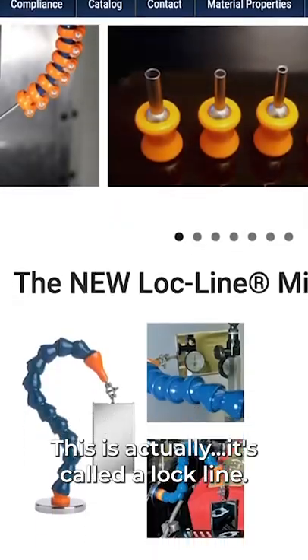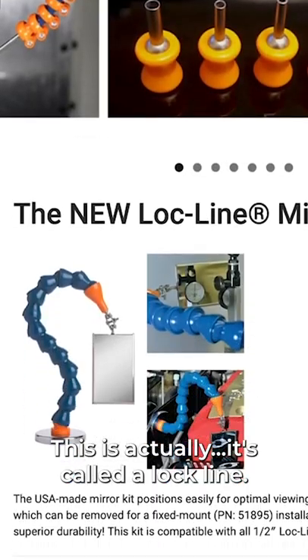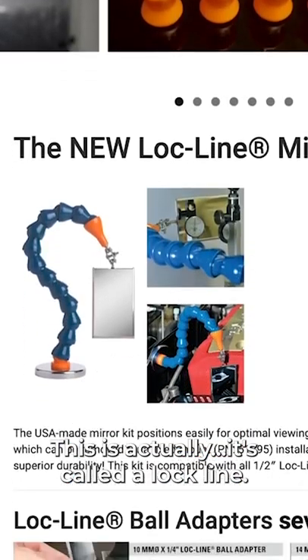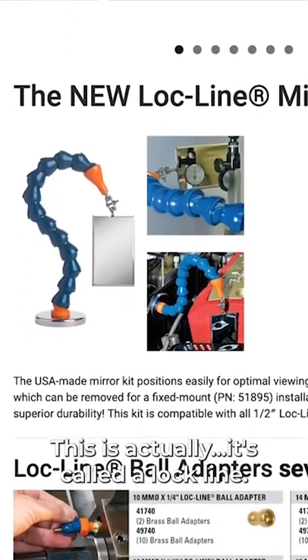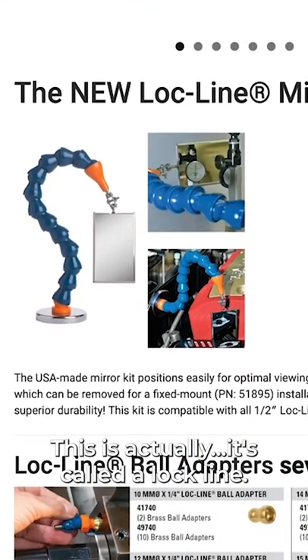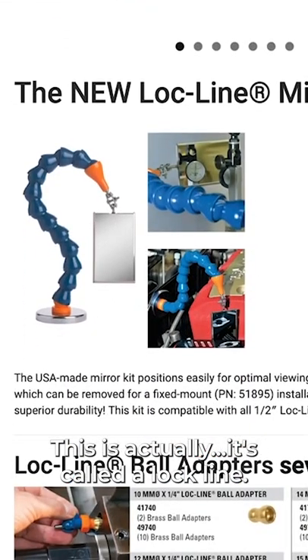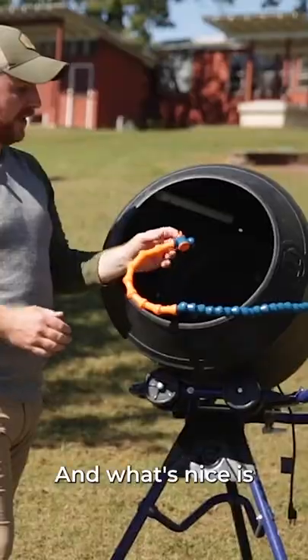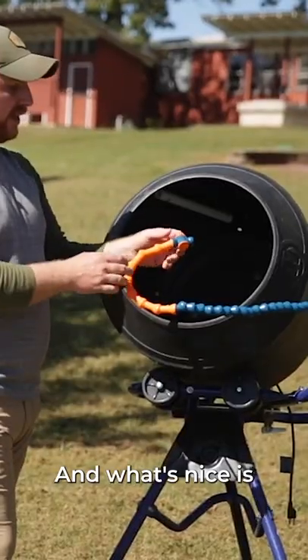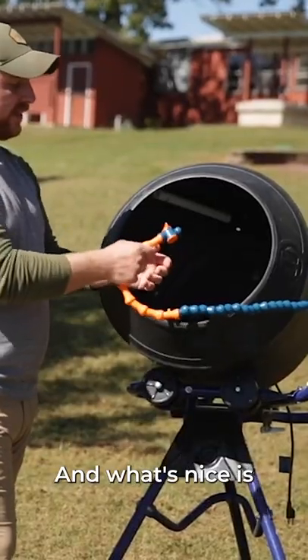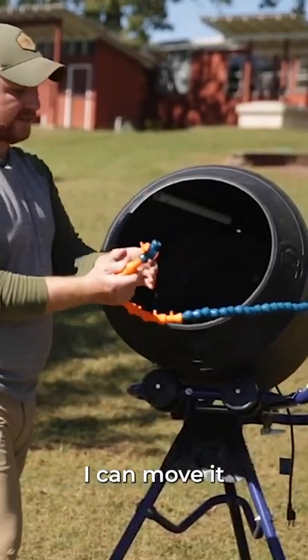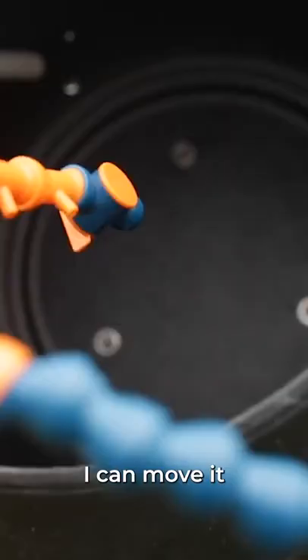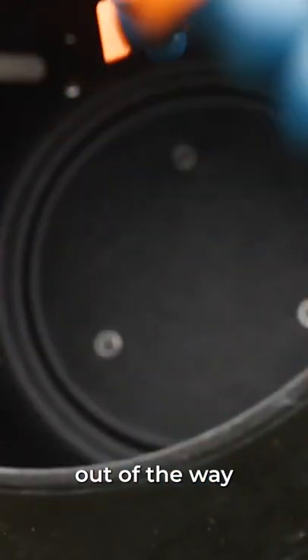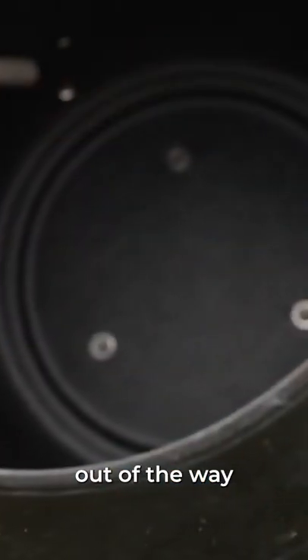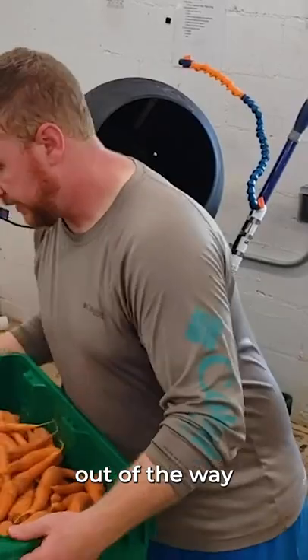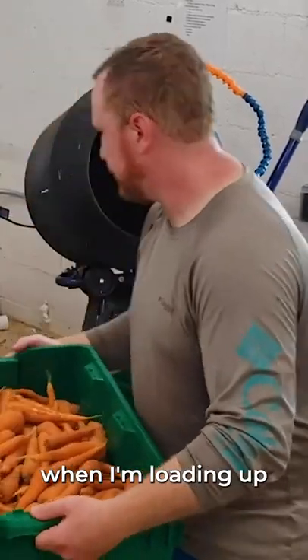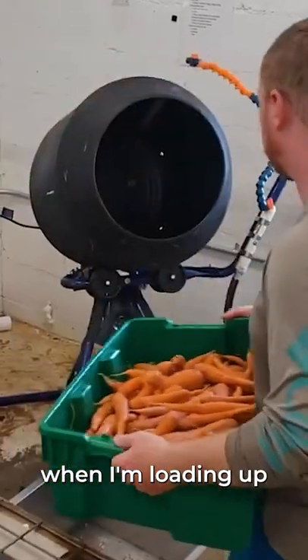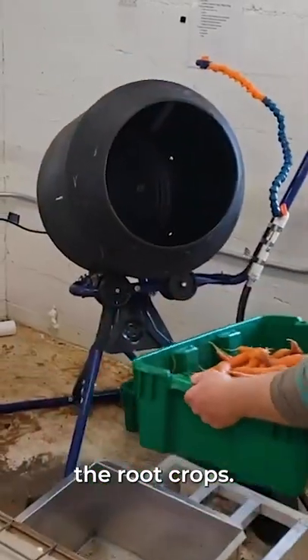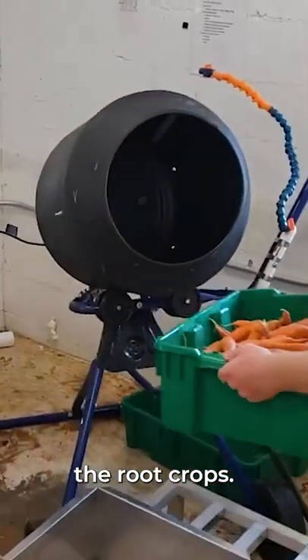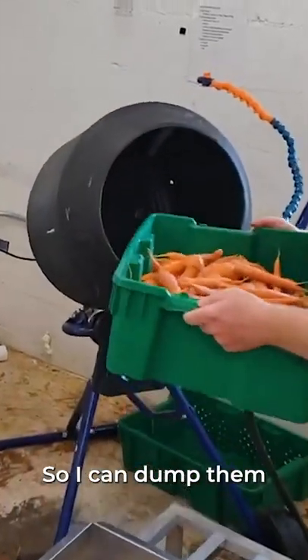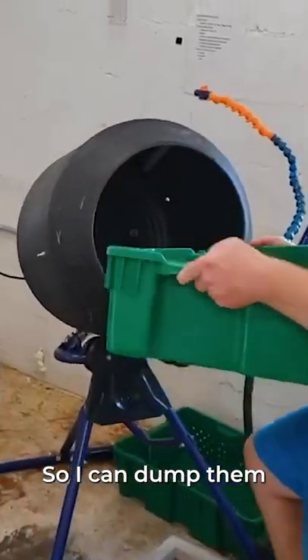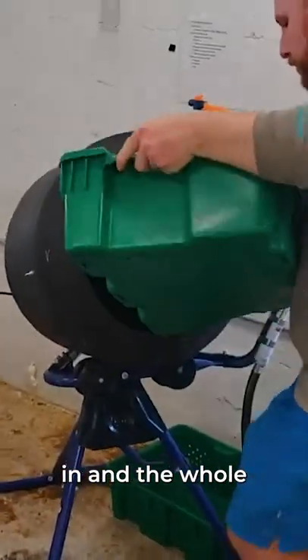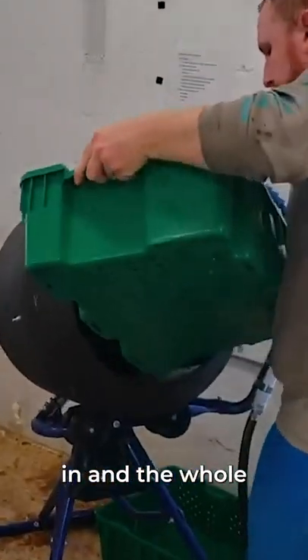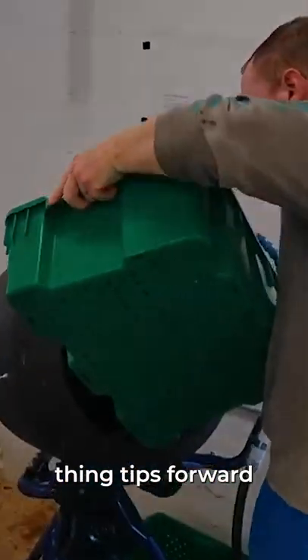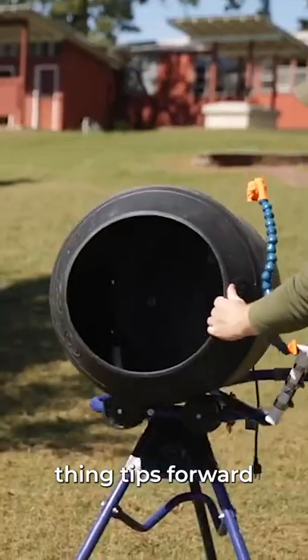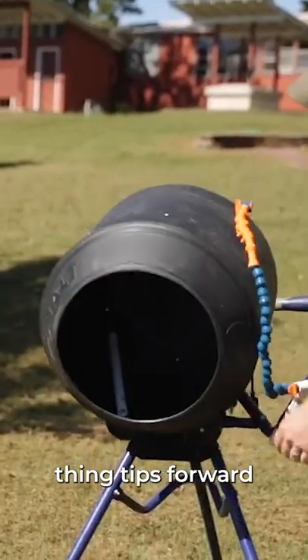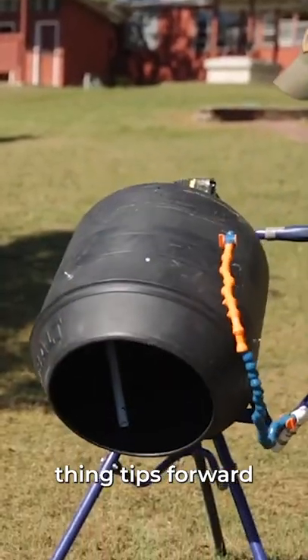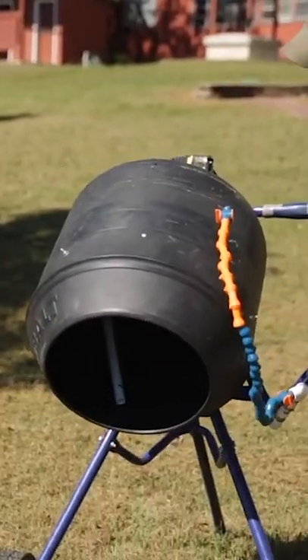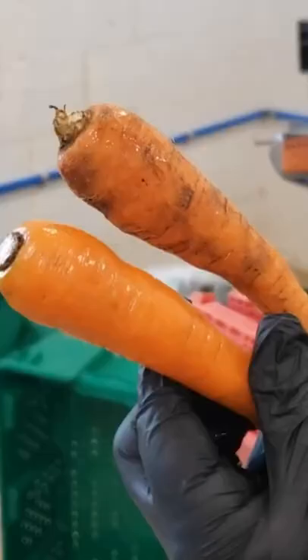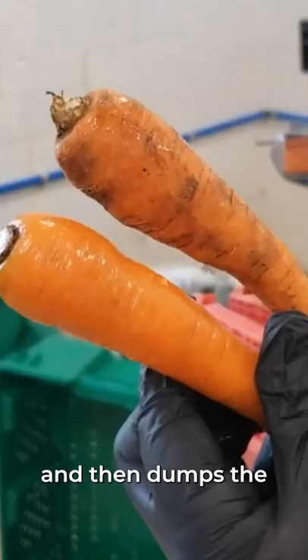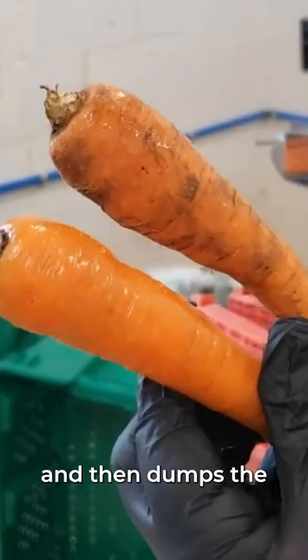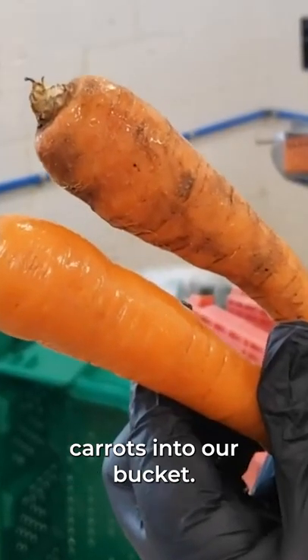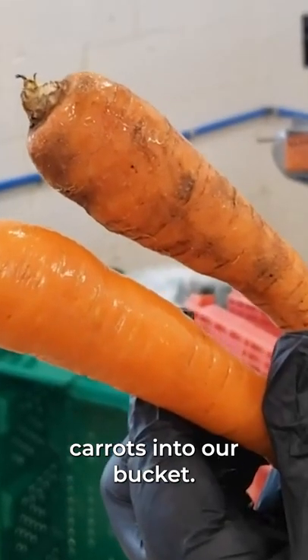This is called a lock-line, and what's nice is I can move it out of the way when I'm loading up the root crops. I can dump them in, and the whole thing tips forward and dumps the carrots into our bucket.